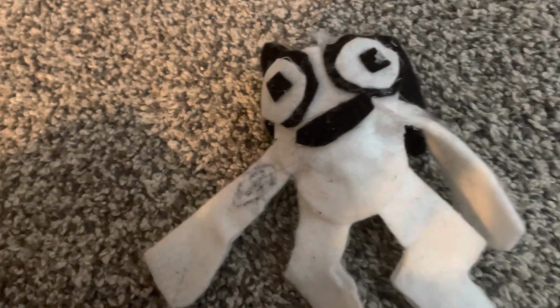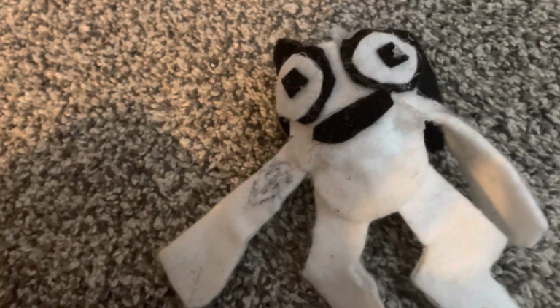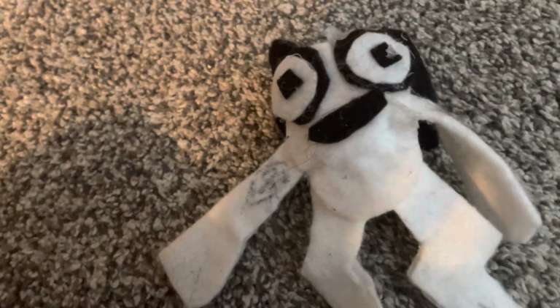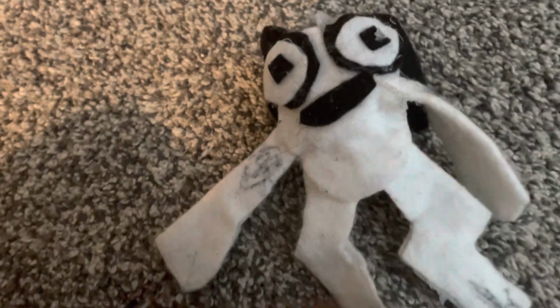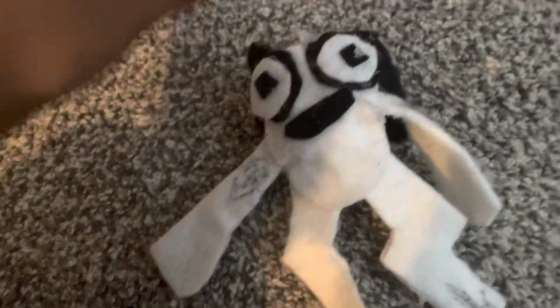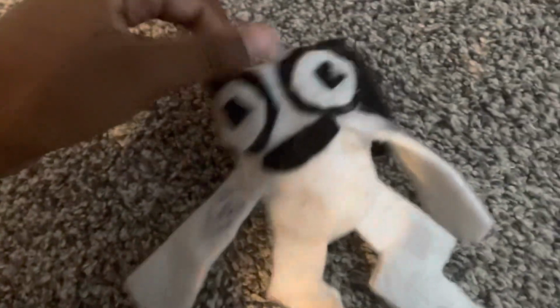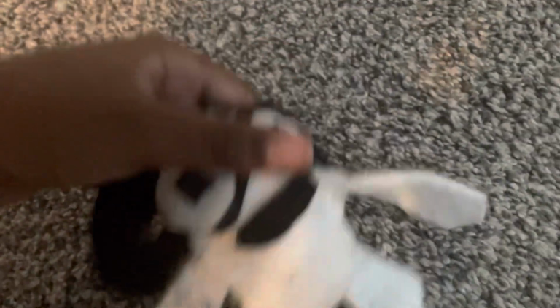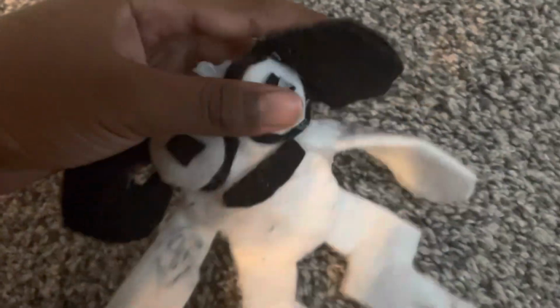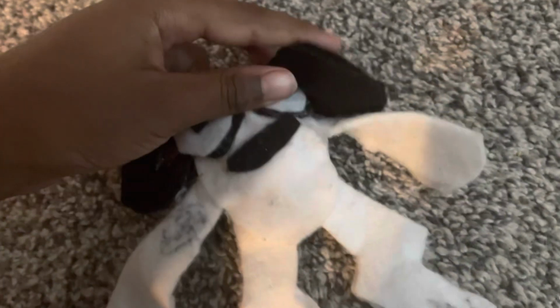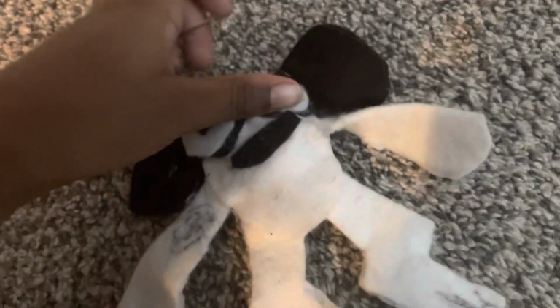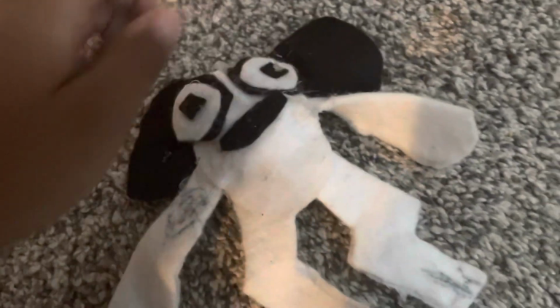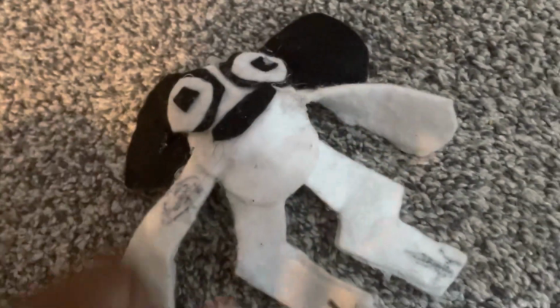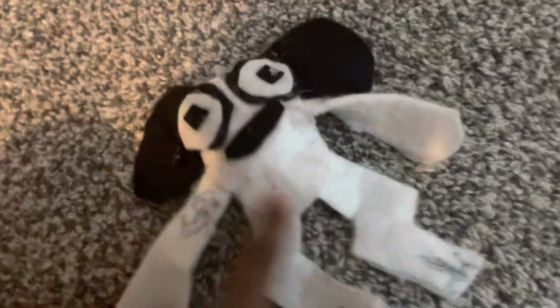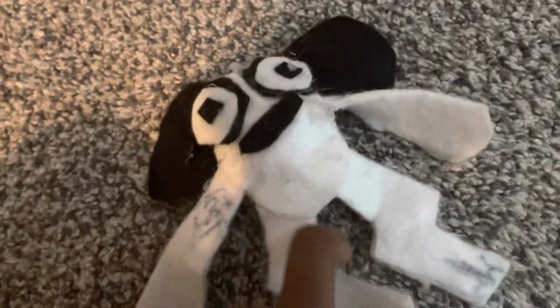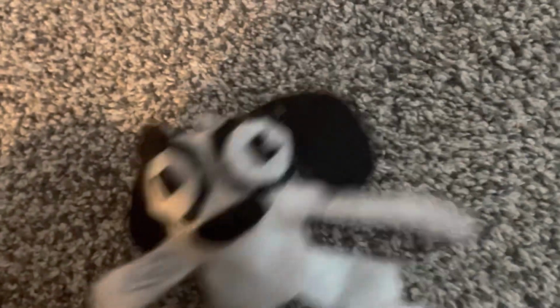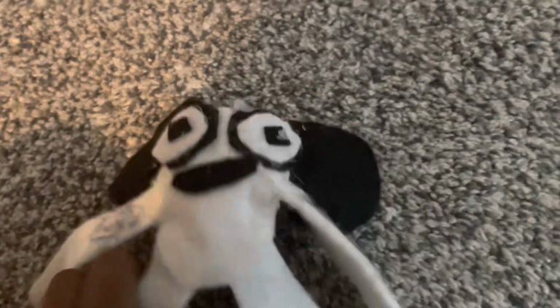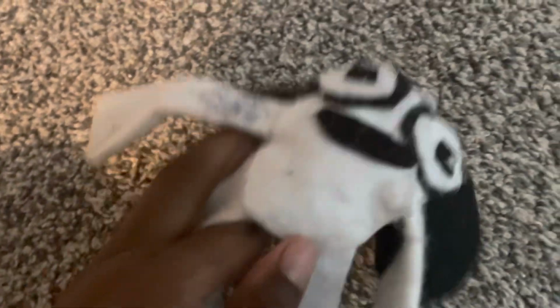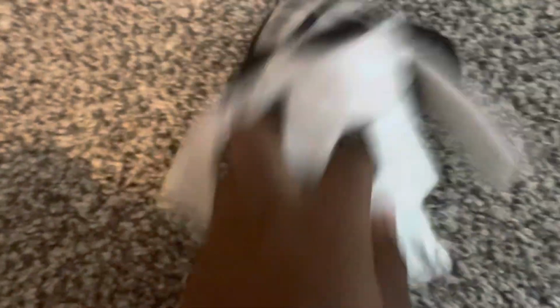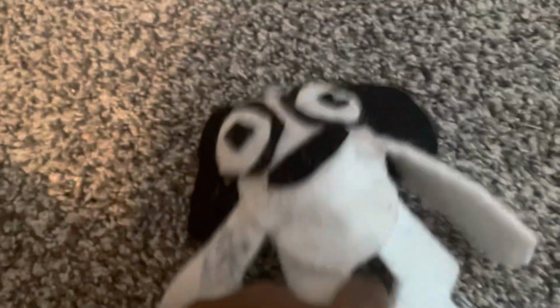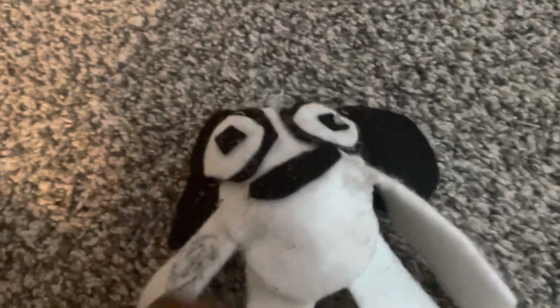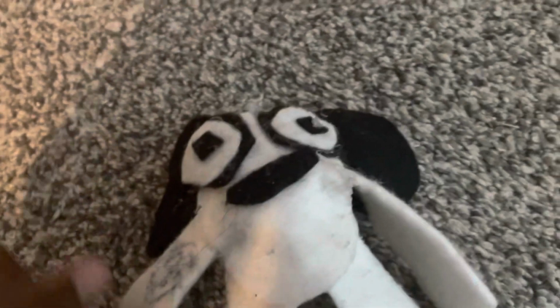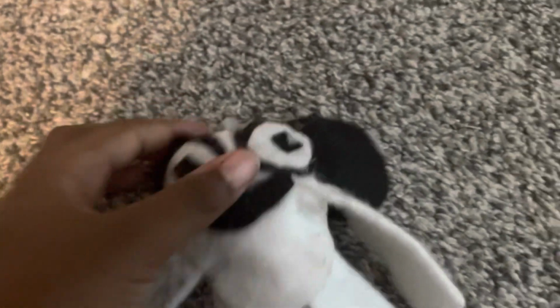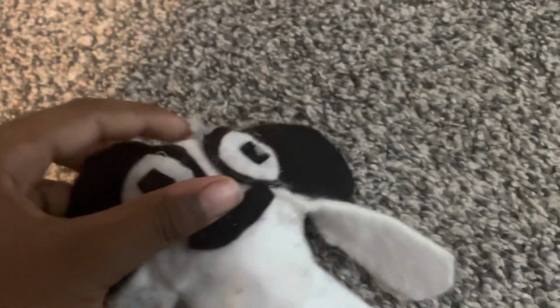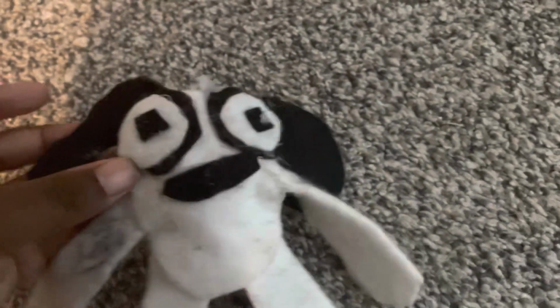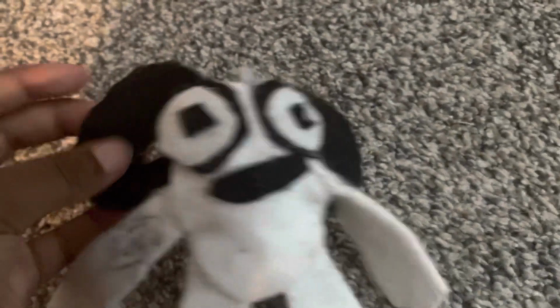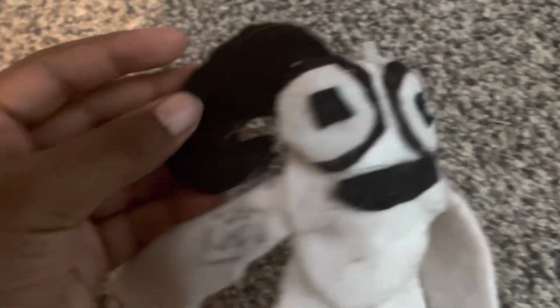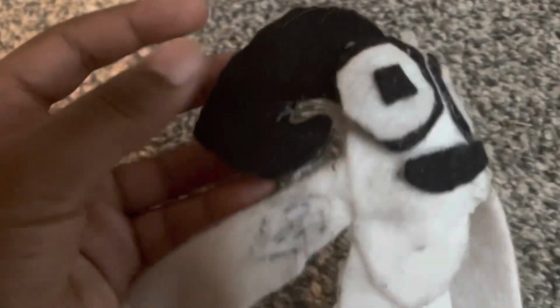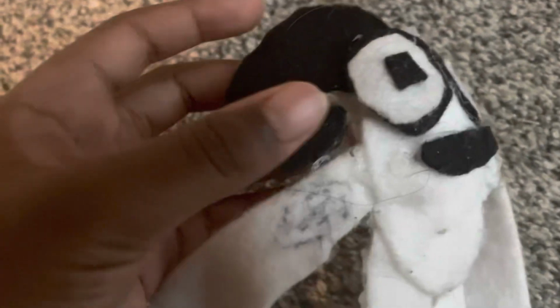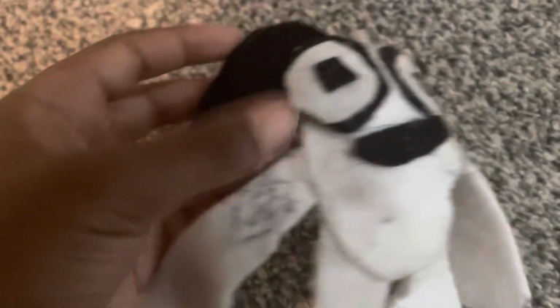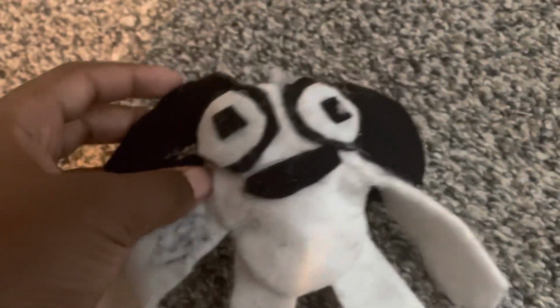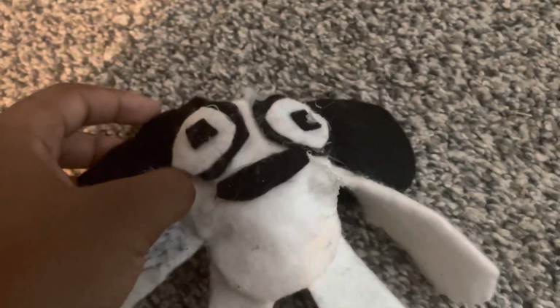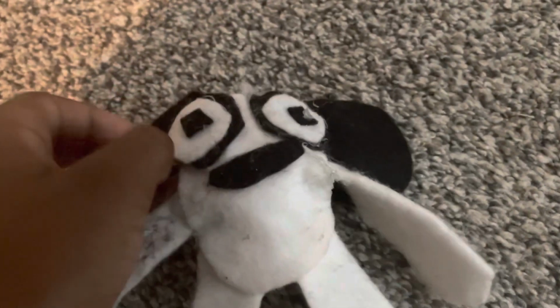Next, we got Talker. I did not have any gray for his mouth. I also didn't have any yellow felt at the time.